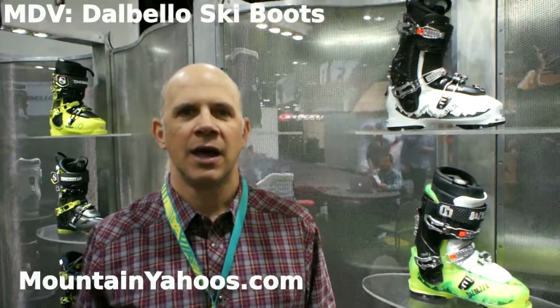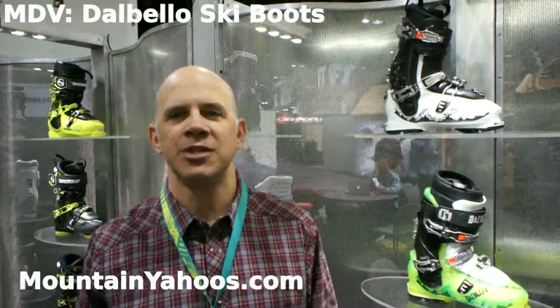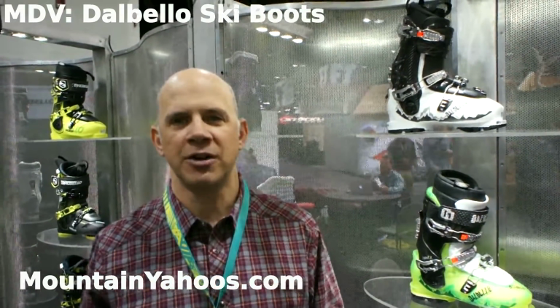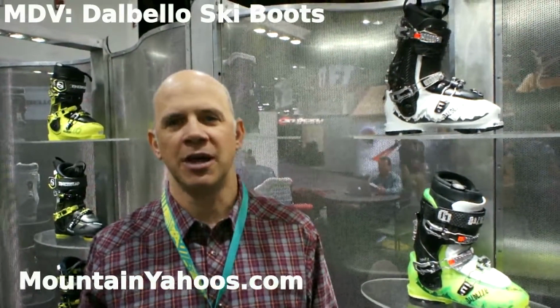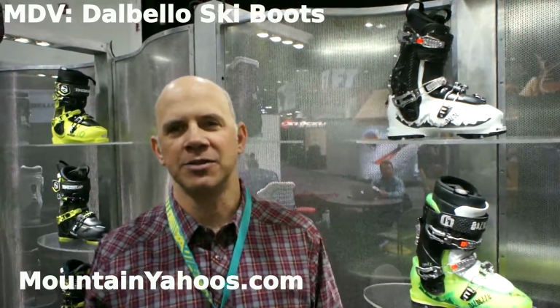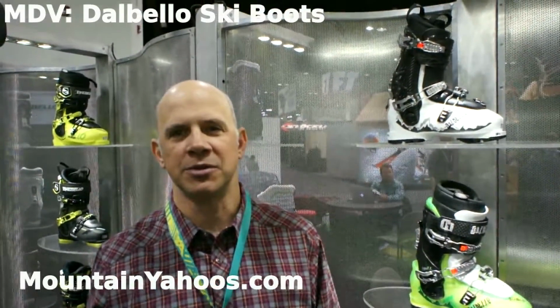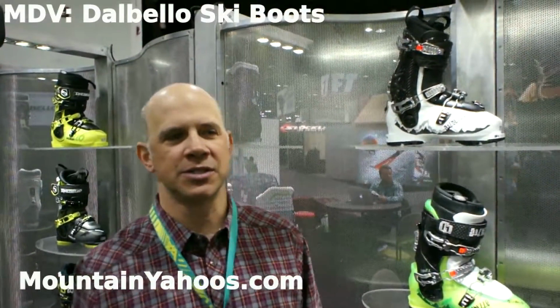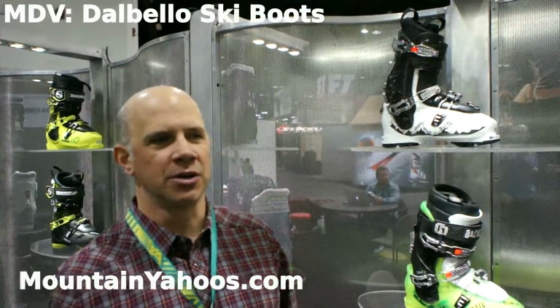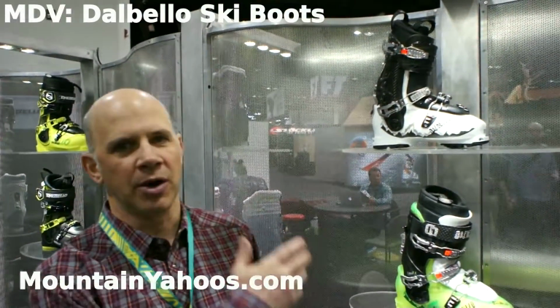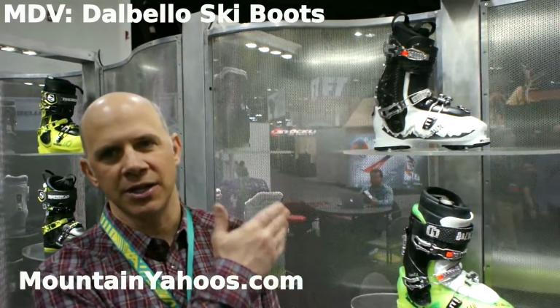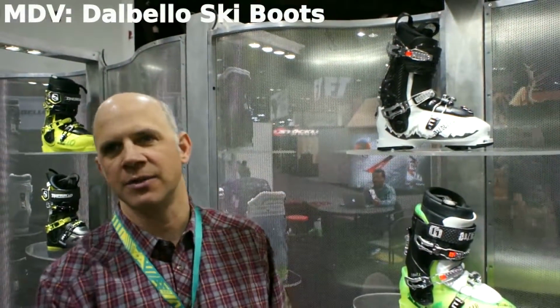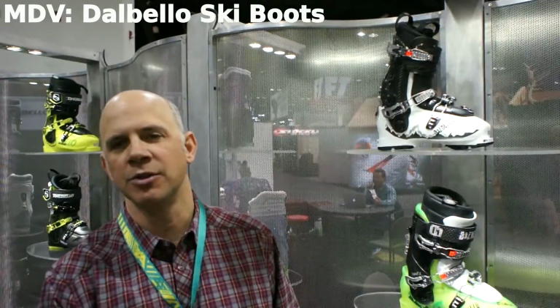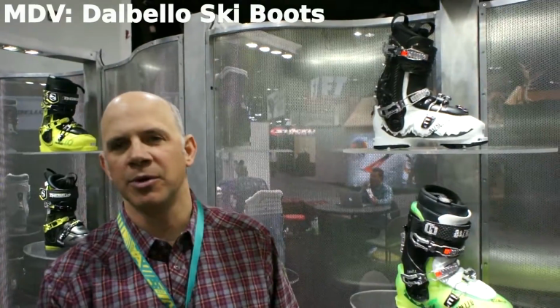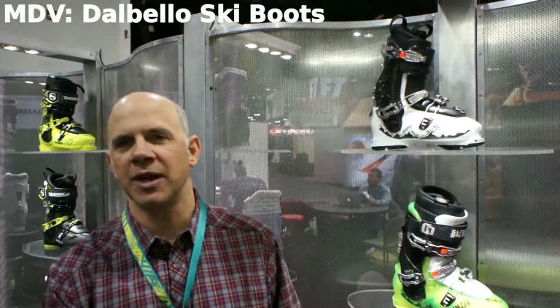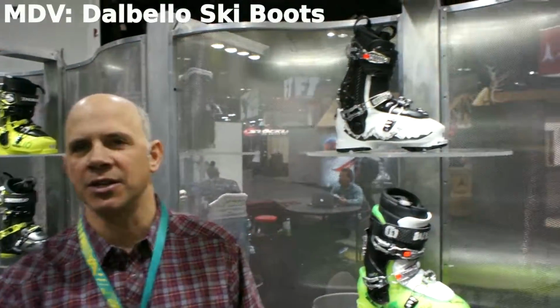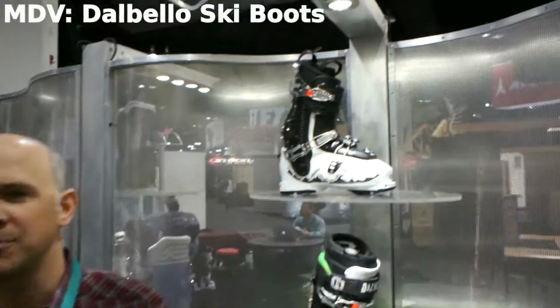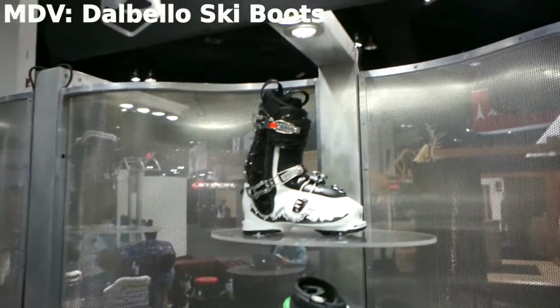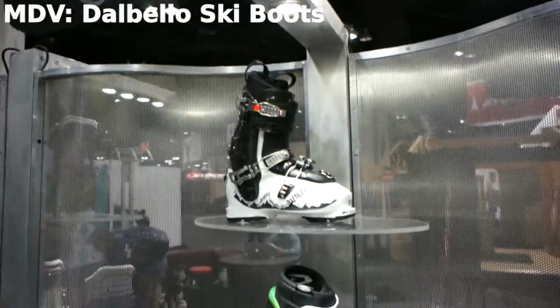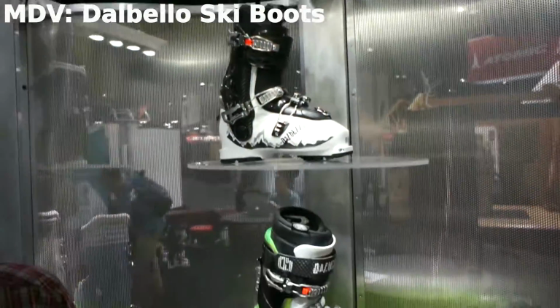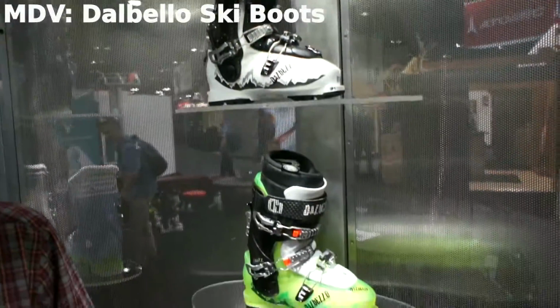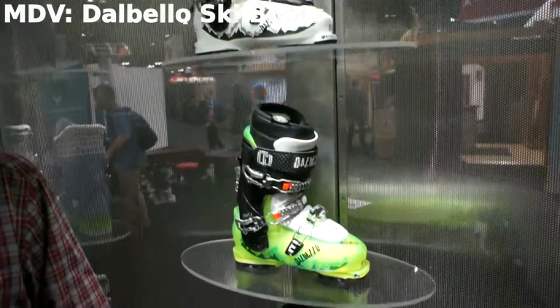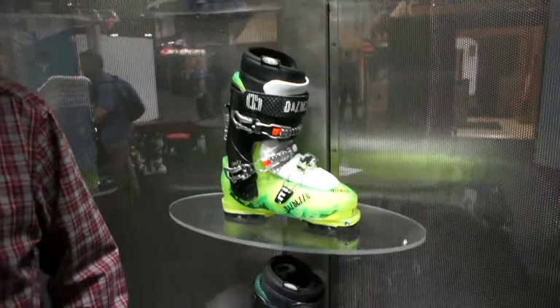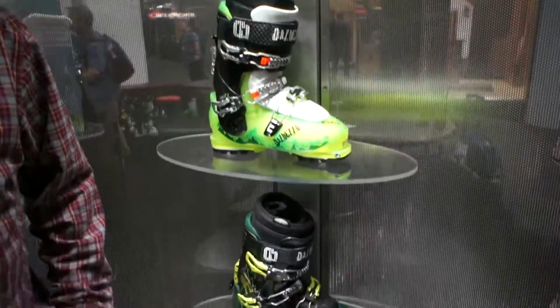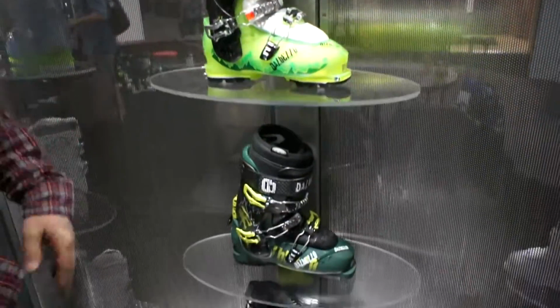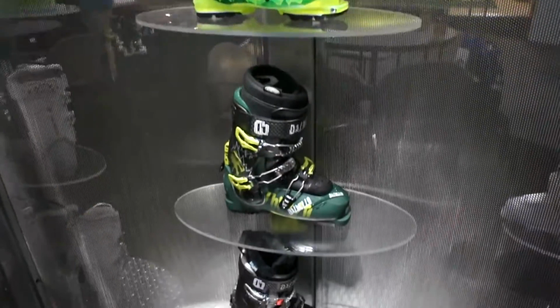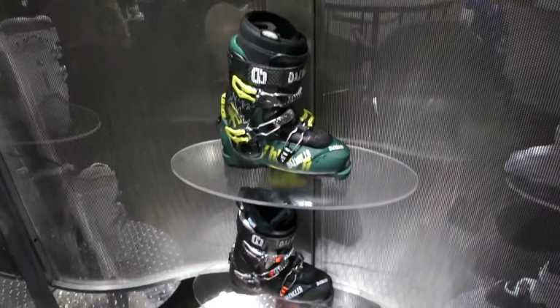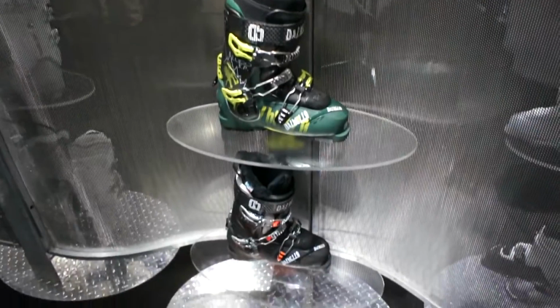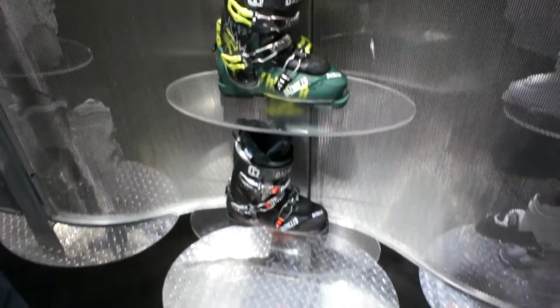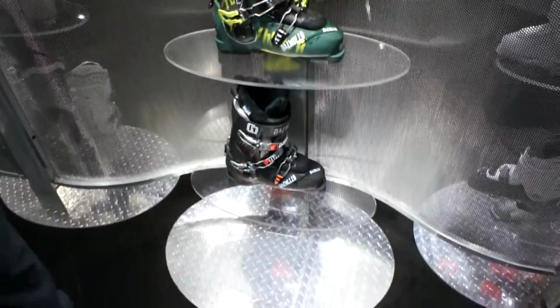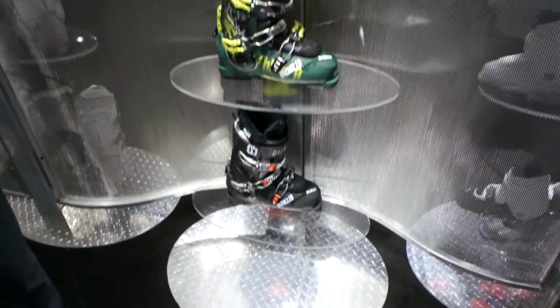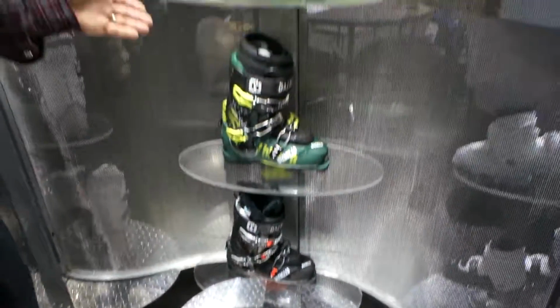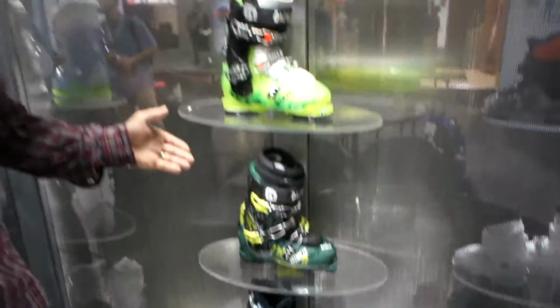Hi, I'm Jeff Curtis with Del Bello Ski Boots and this is our Lupo collection. The Lupo boots are based on the Krypton Cabrio design, but the entire collection of Lupo boots has a walk mode.